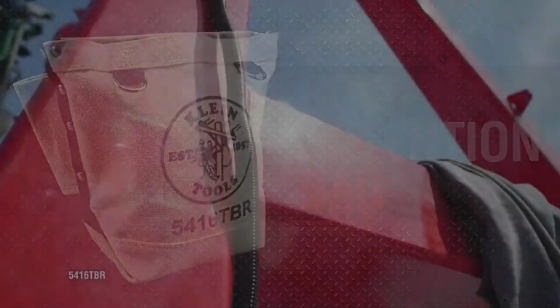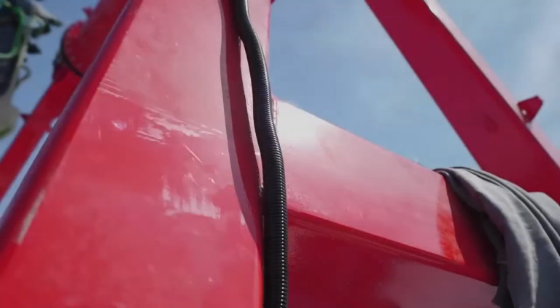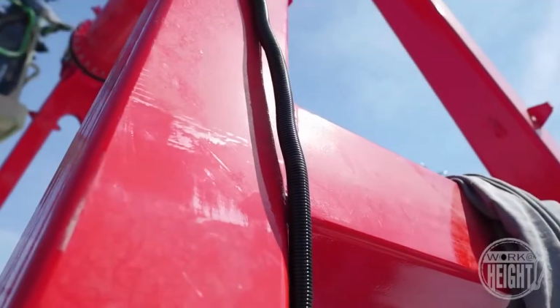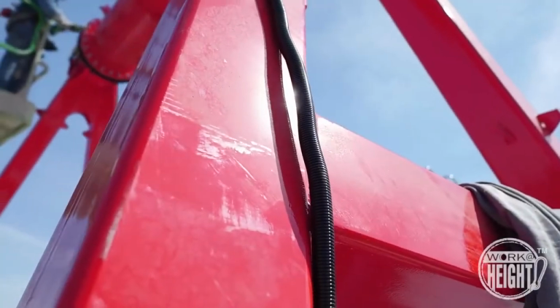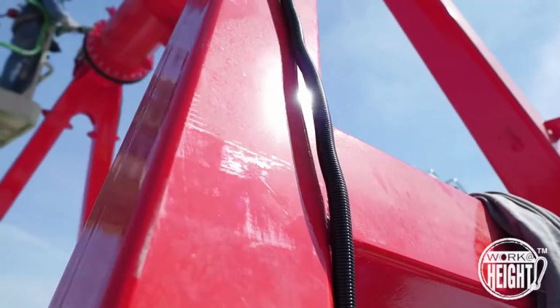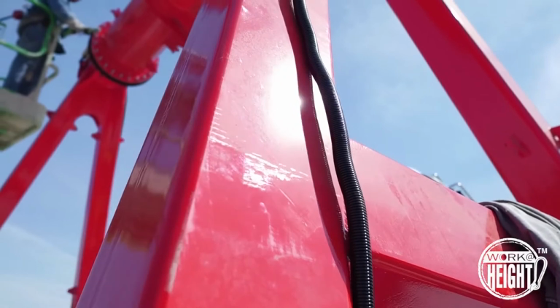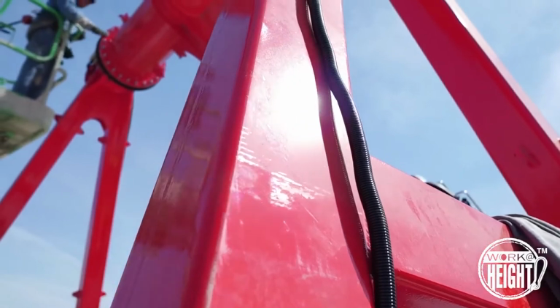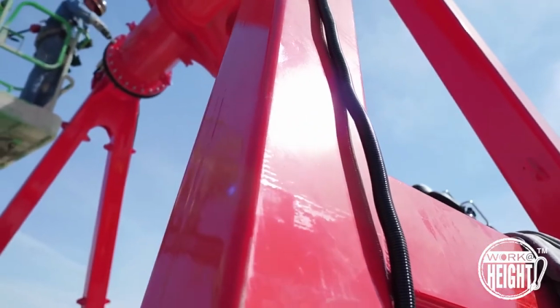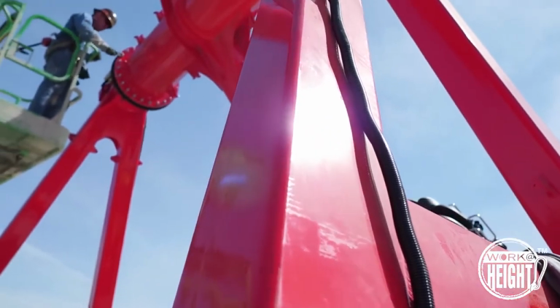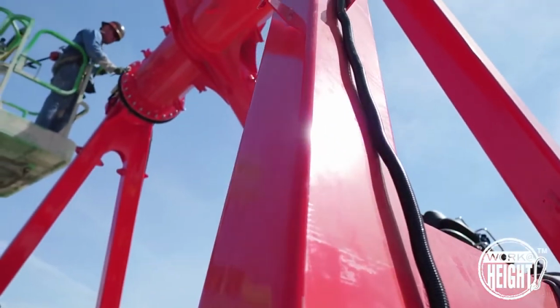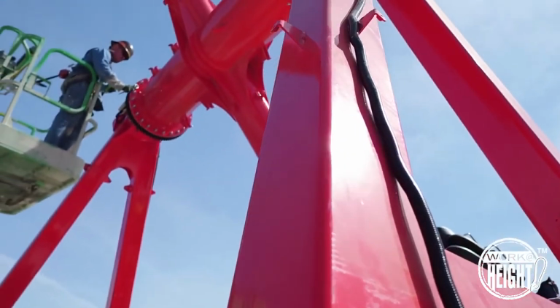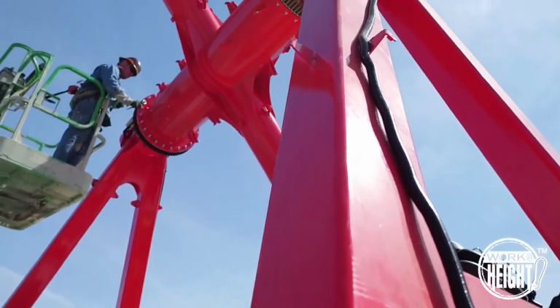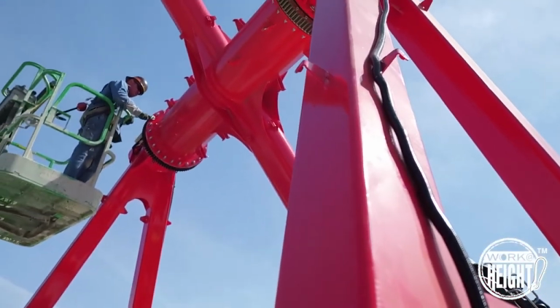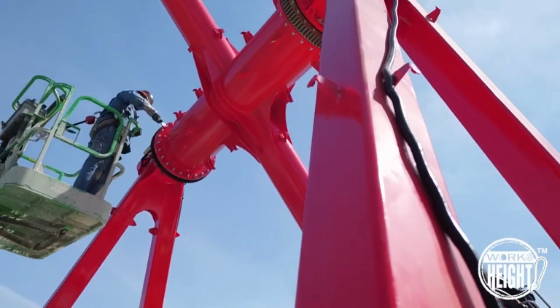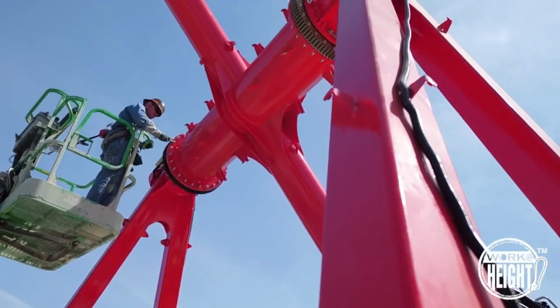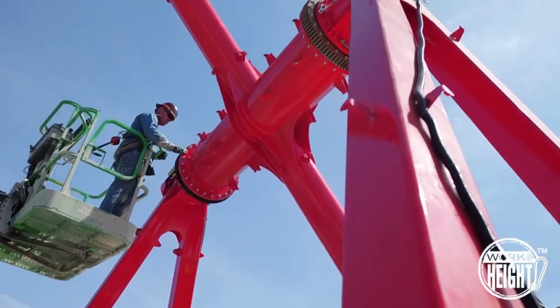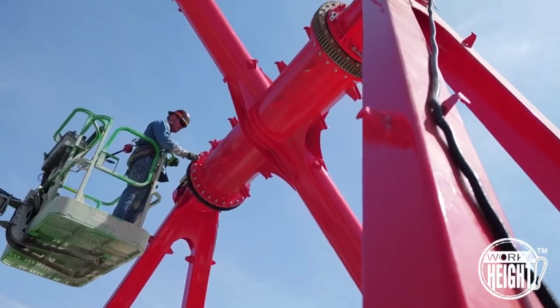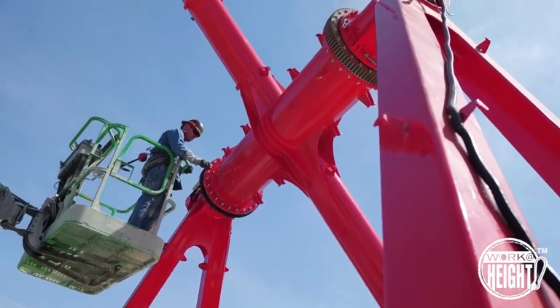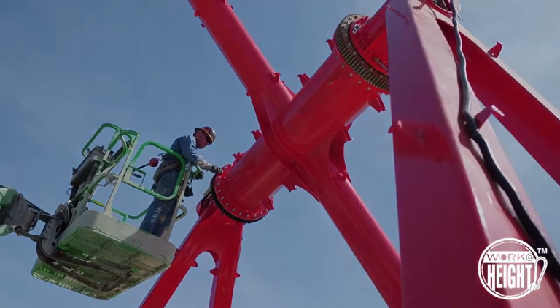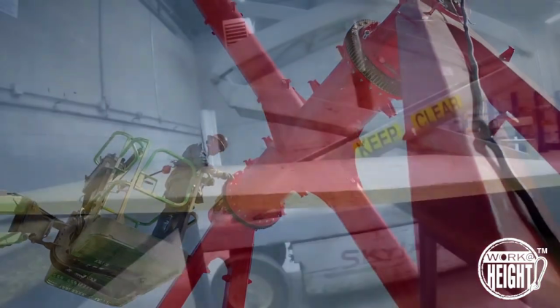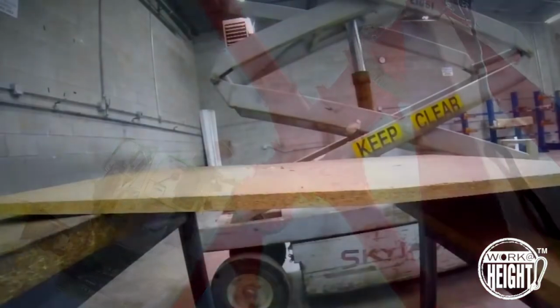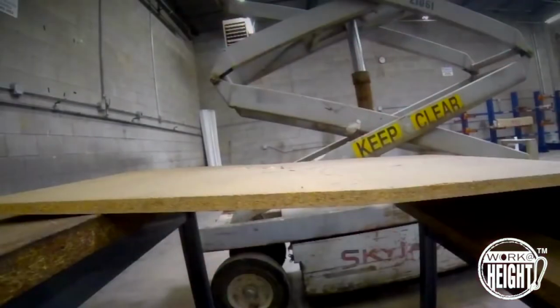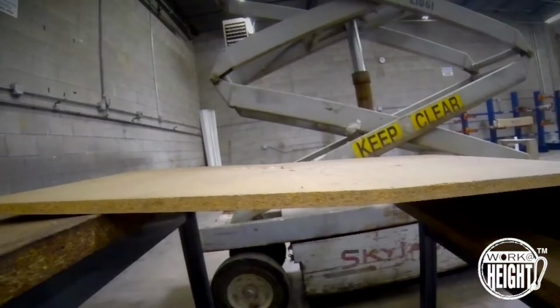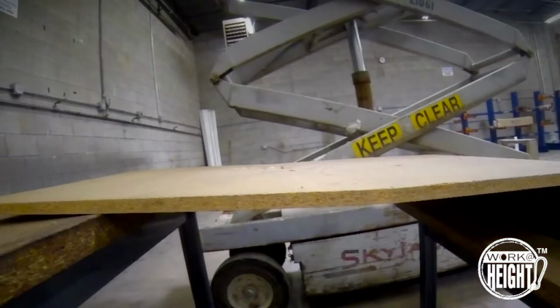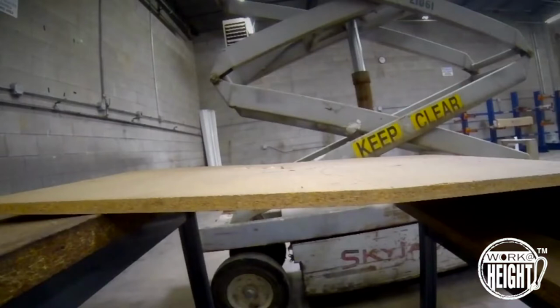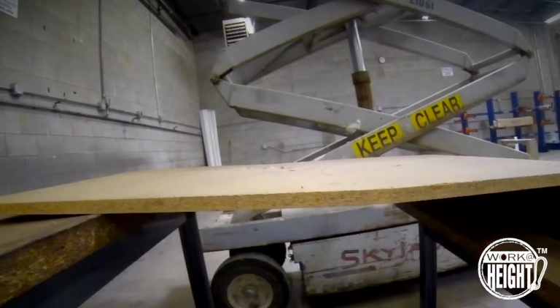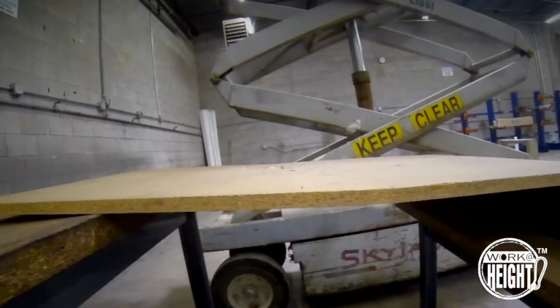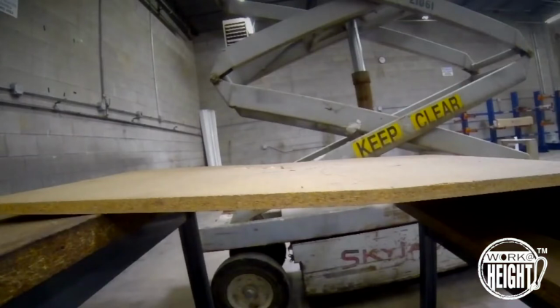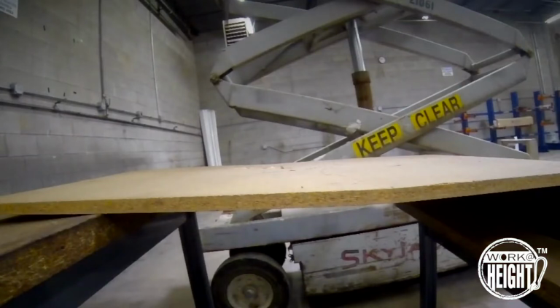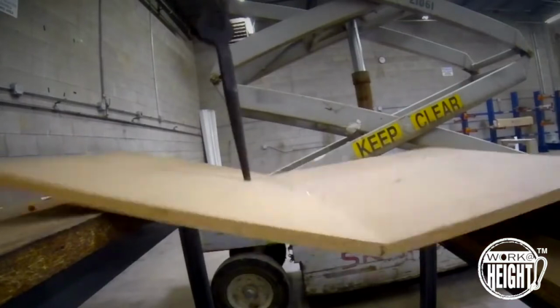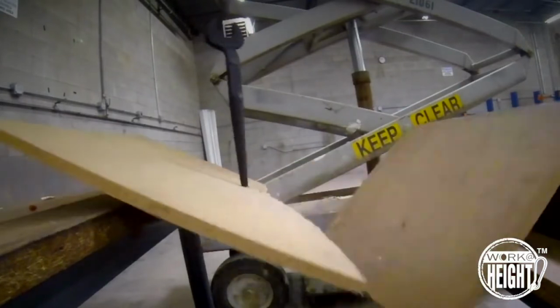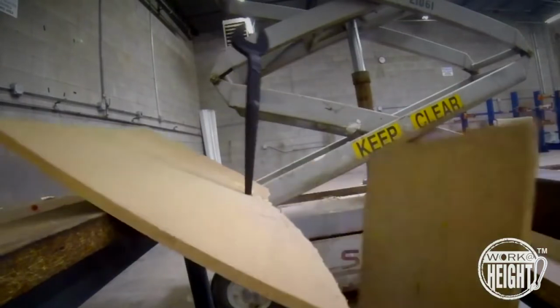OSHA ranks being struck by objects as the third leading cause of disabling workplace injuries. Even a small object falling from a height can cause serious injury or damage.